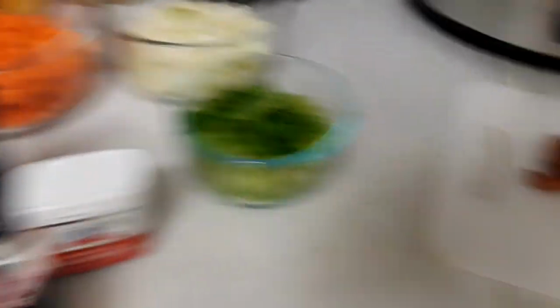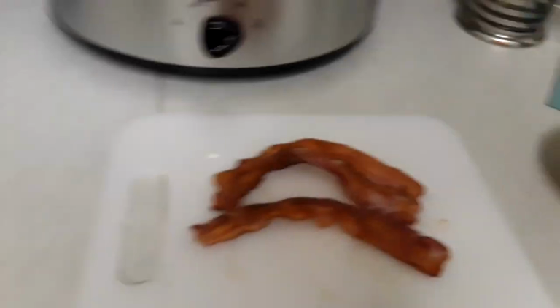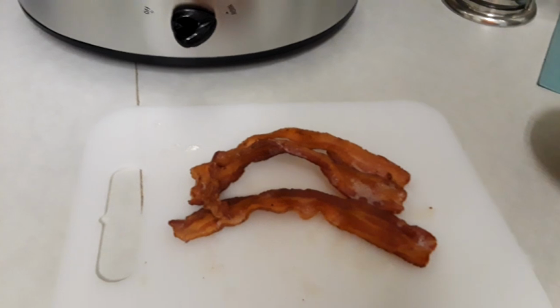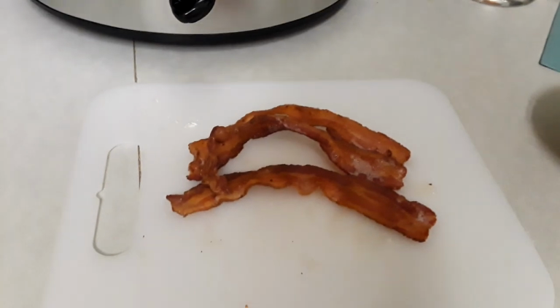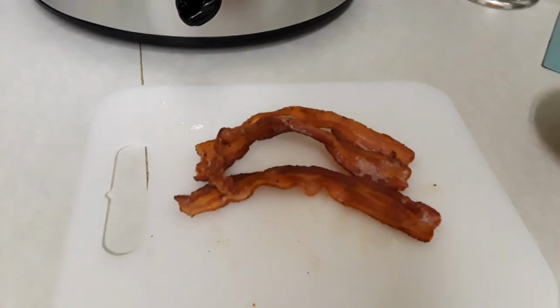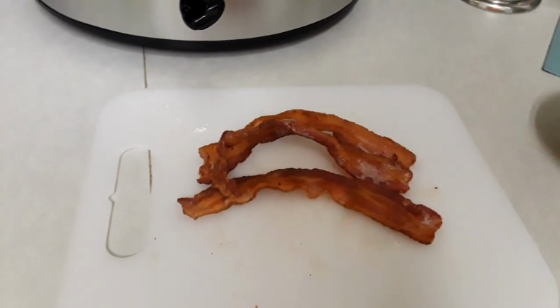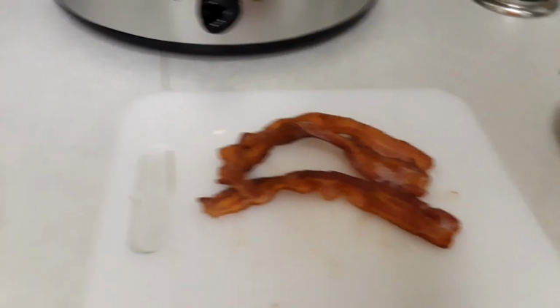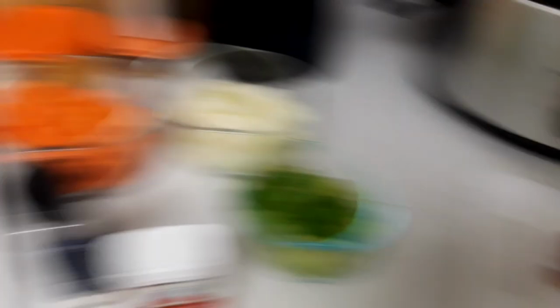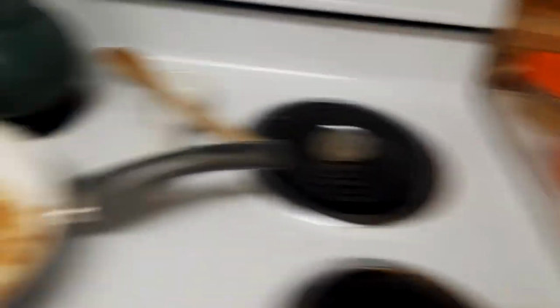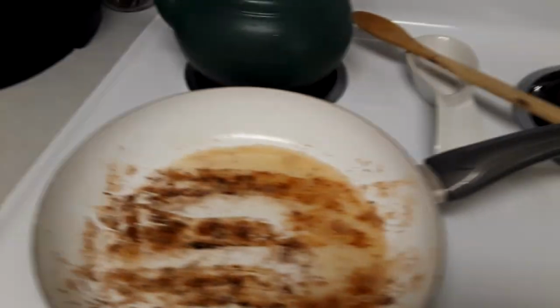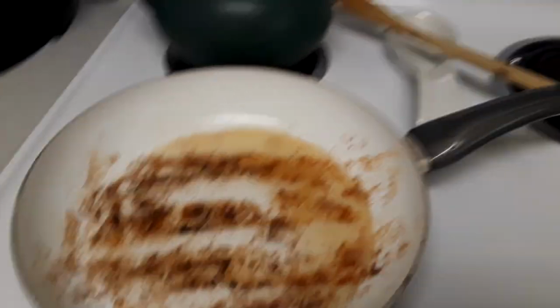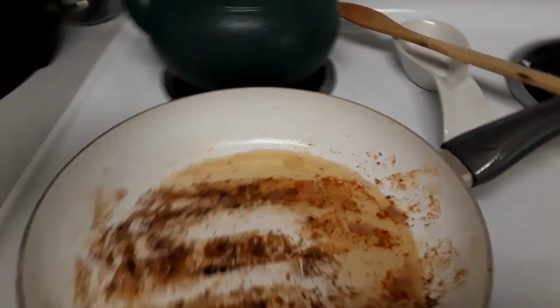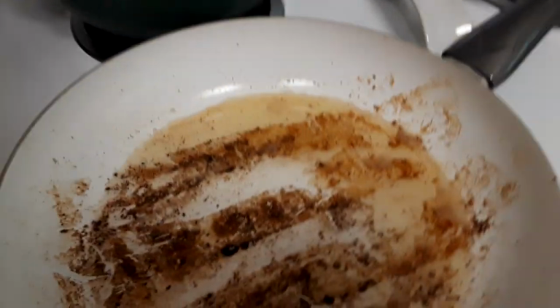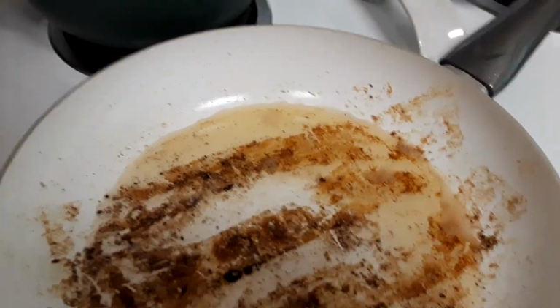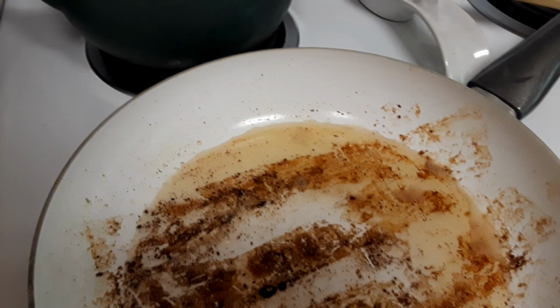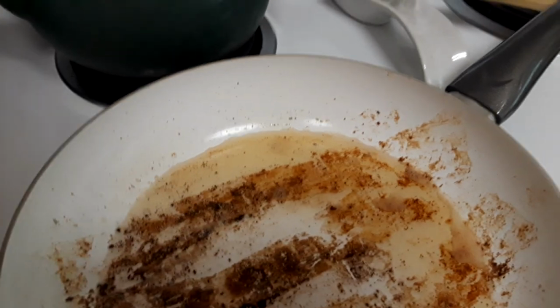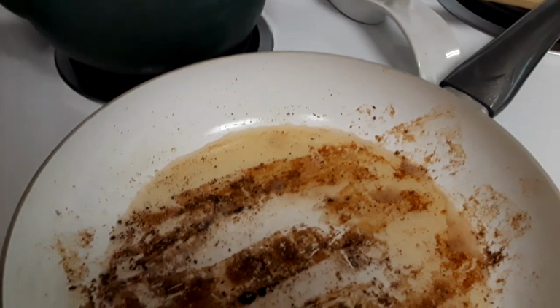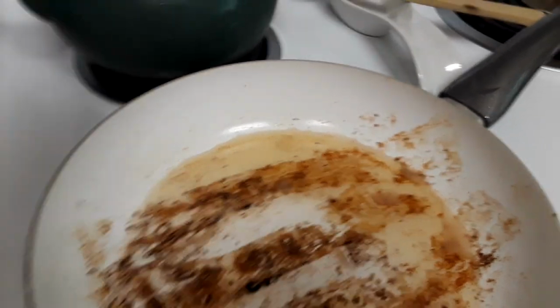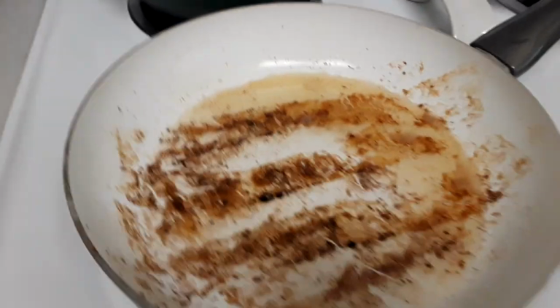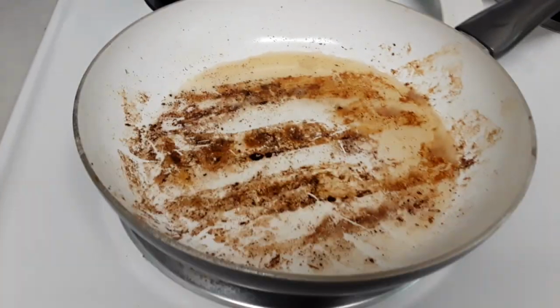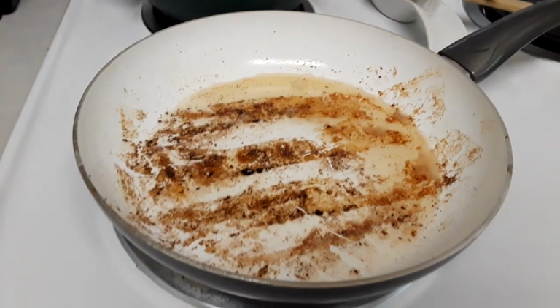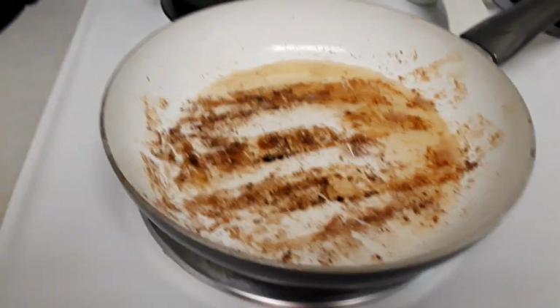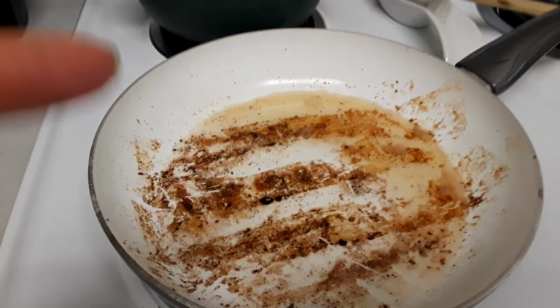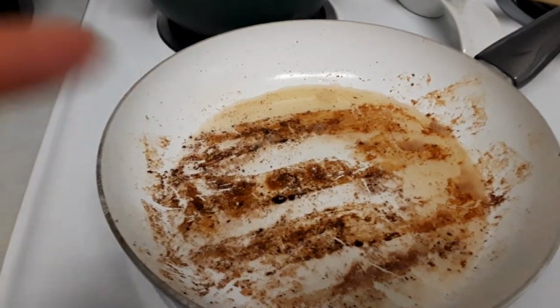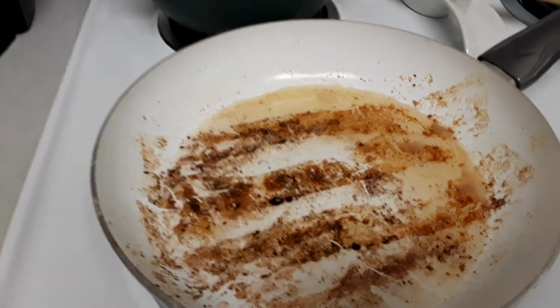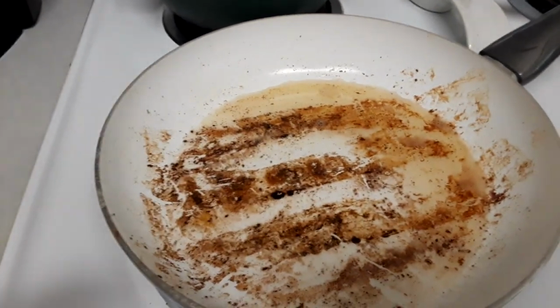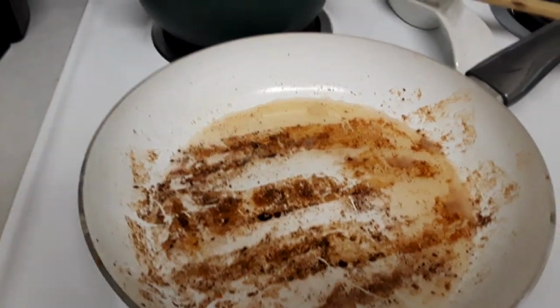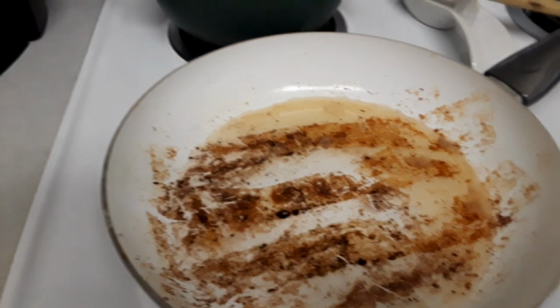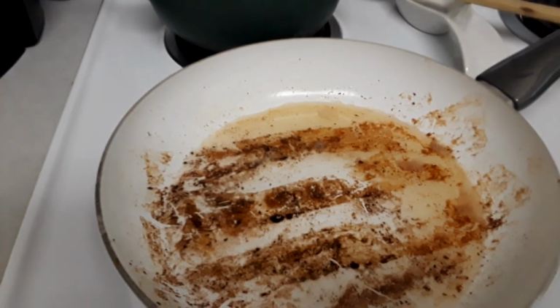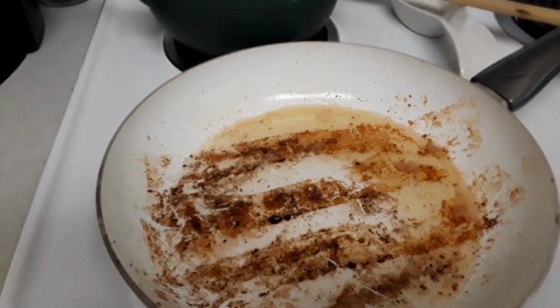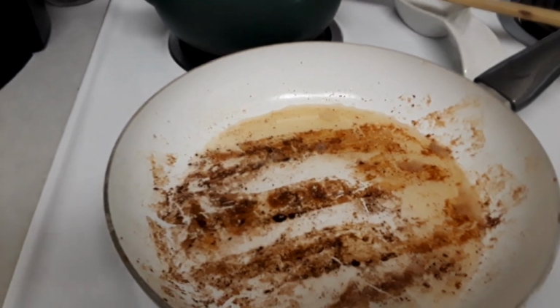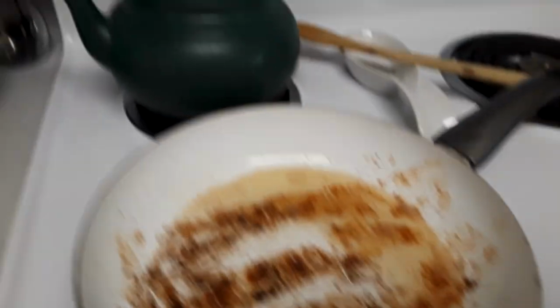We then have three strips of bacon. Over here I have the bacon drippings which I've saved, cooked over medium heat, and this is what we're going to be sautéing our vegetables in. This is where all of our flavor is coming from.